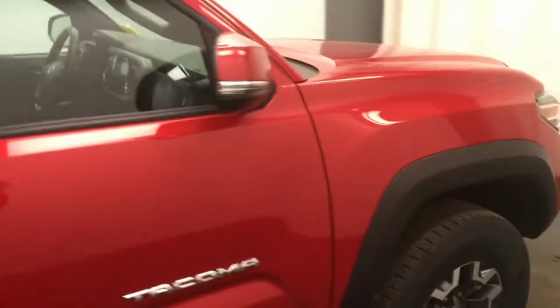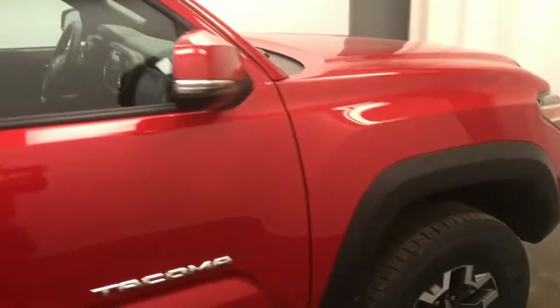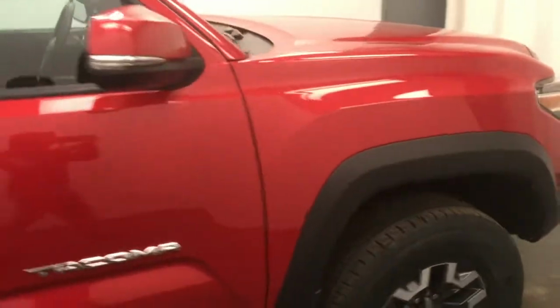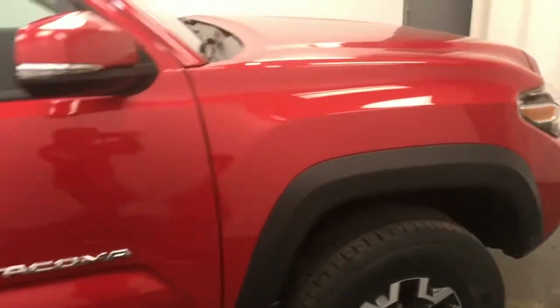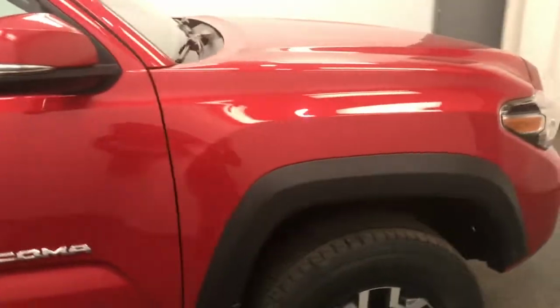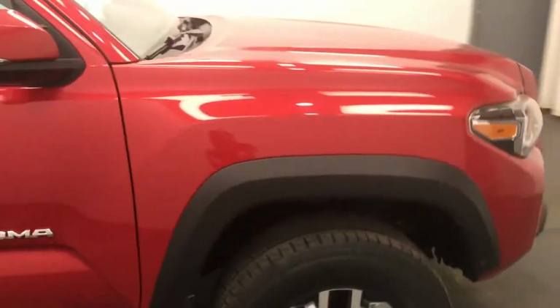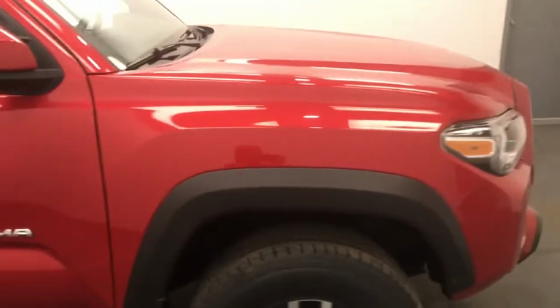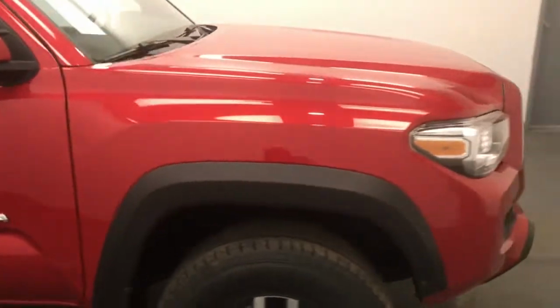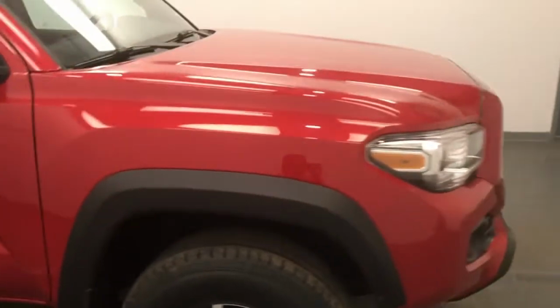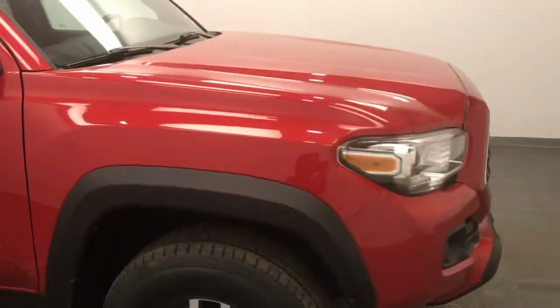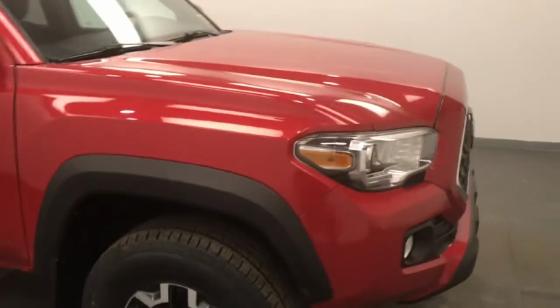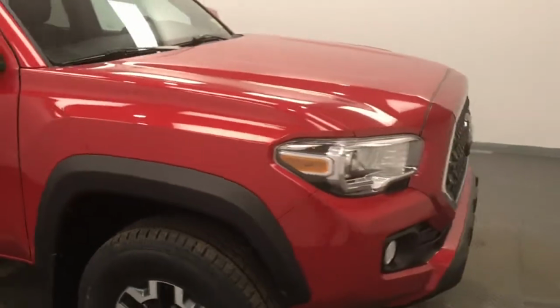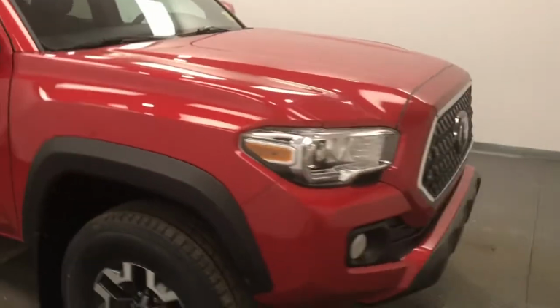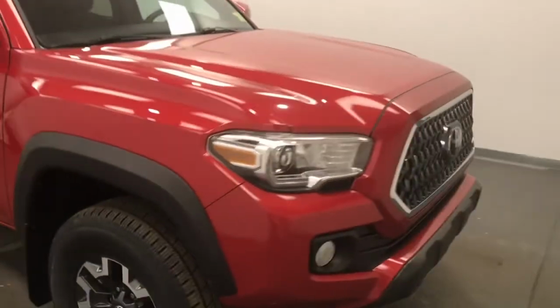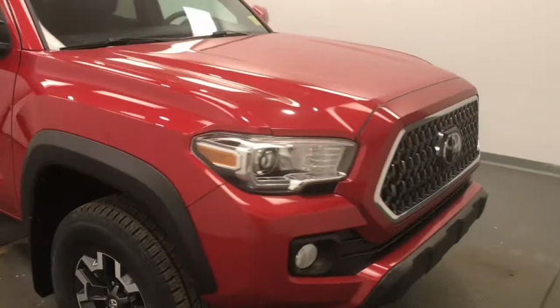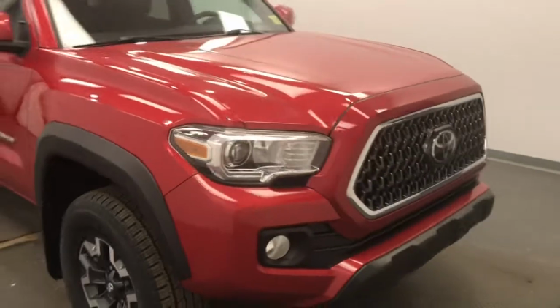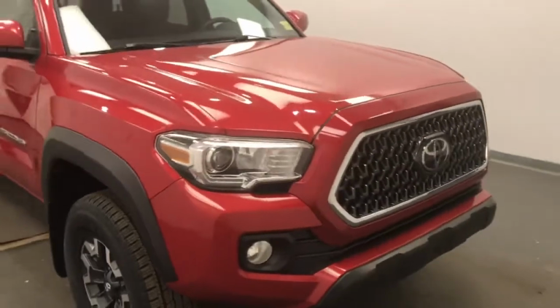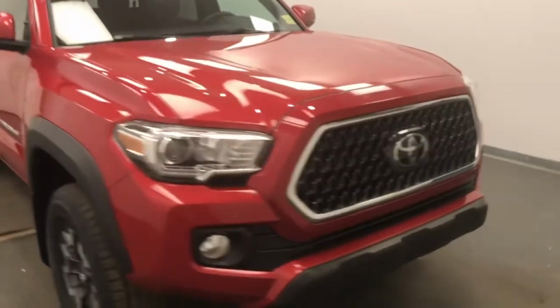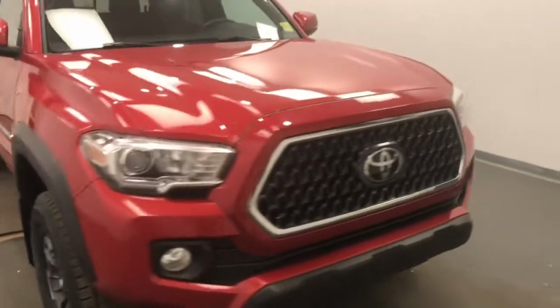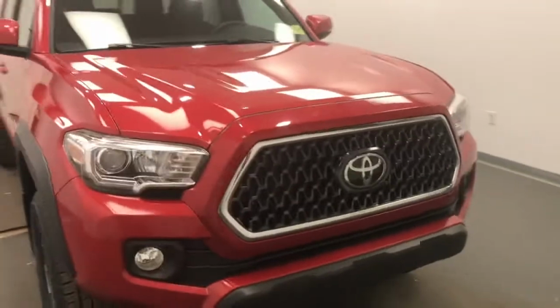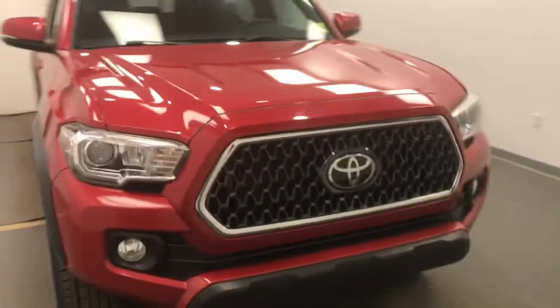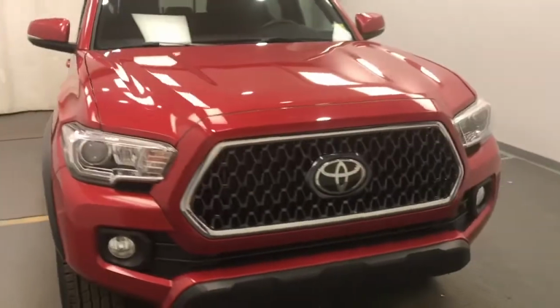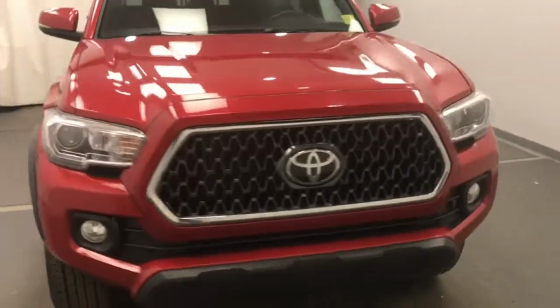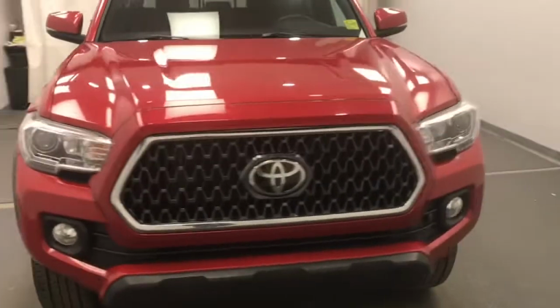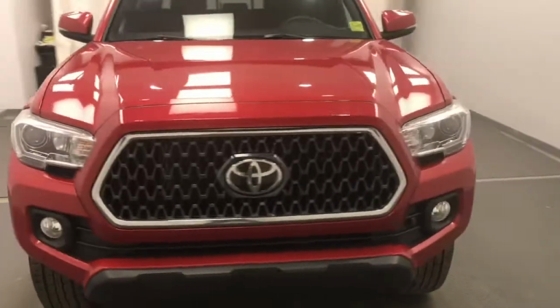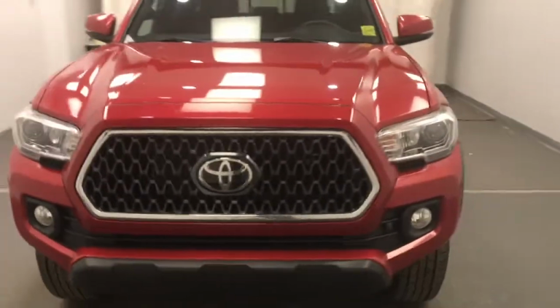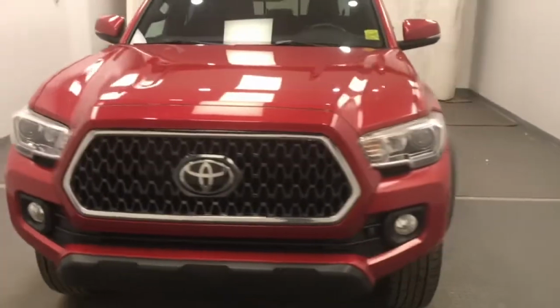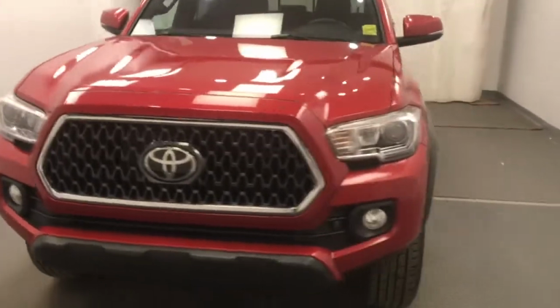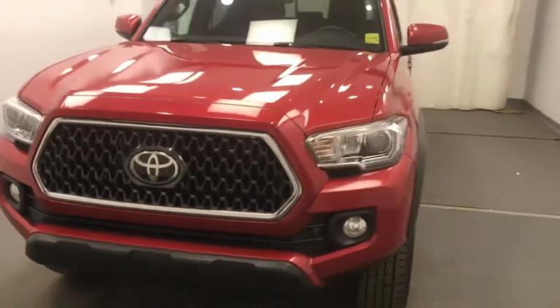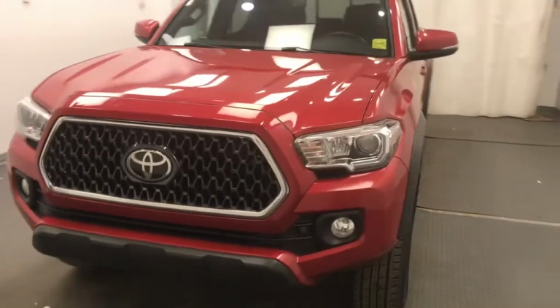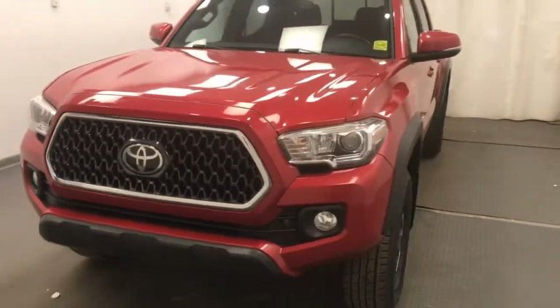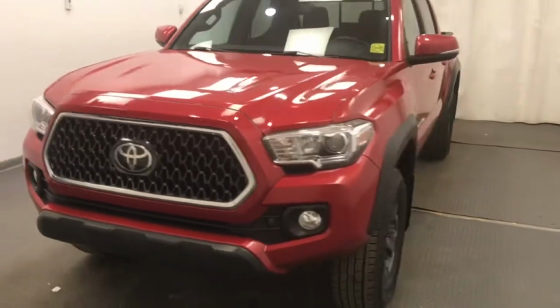We're reviewing stock number 234725 on a 2018 Toyota Tacoma TRD, and the exterior color is red.